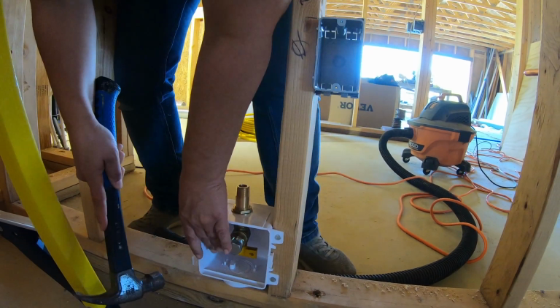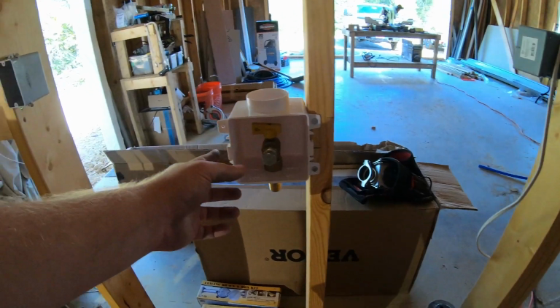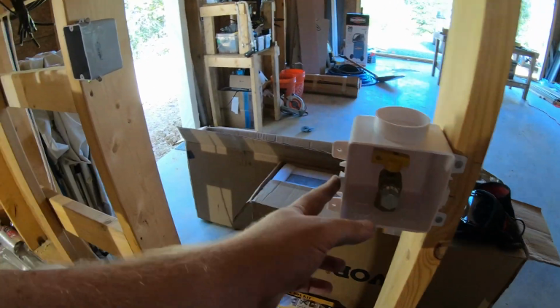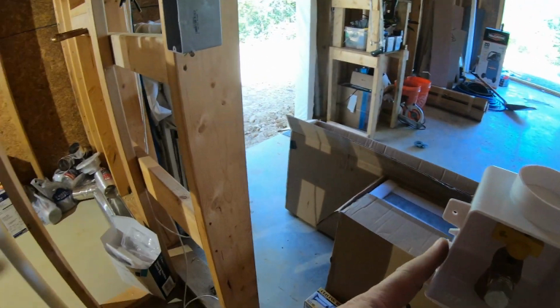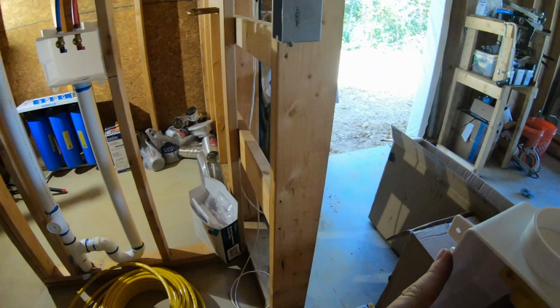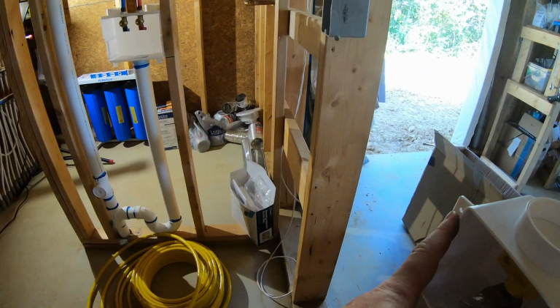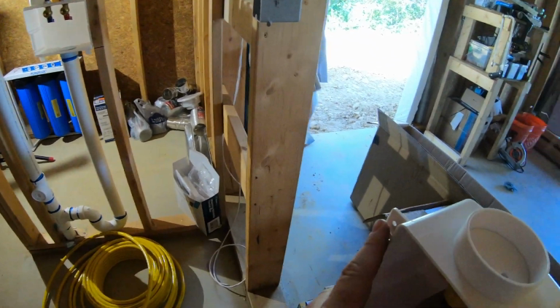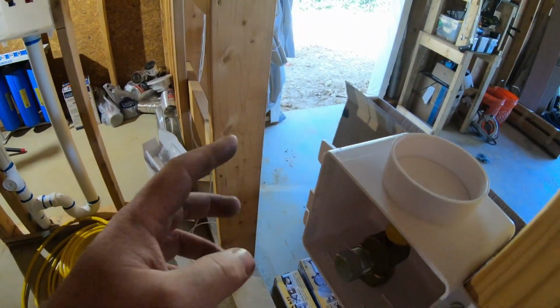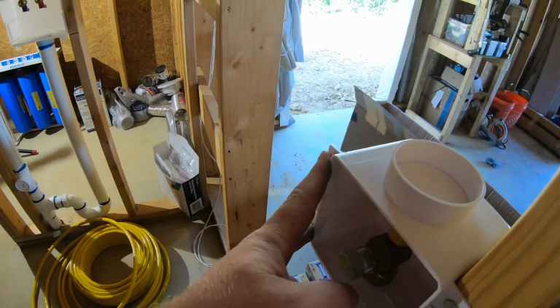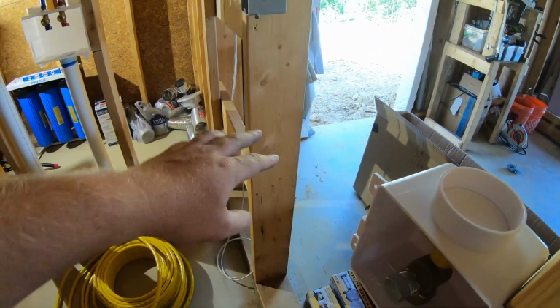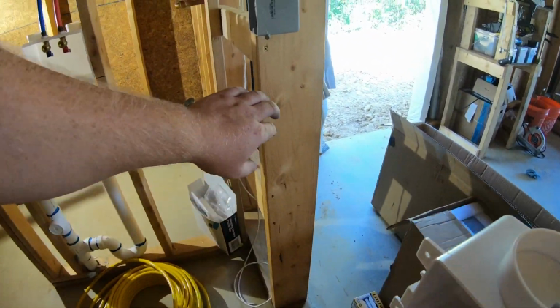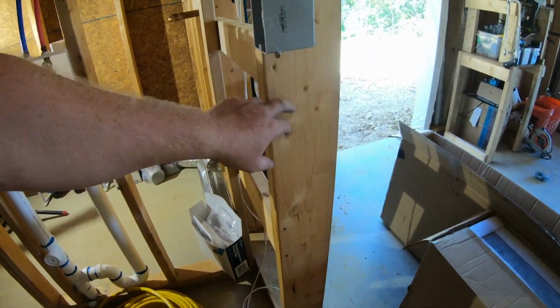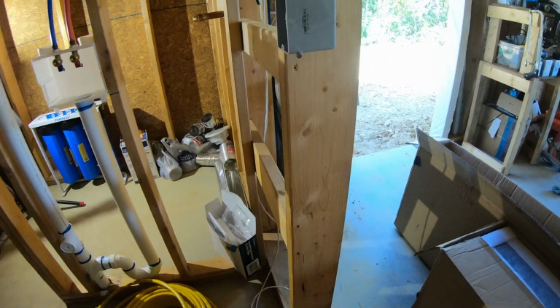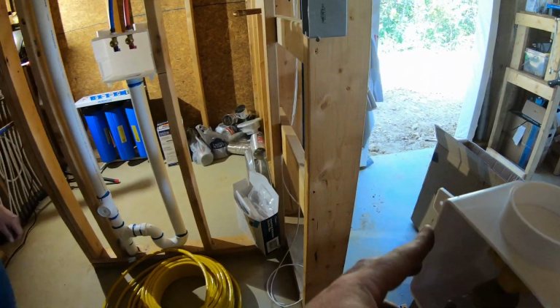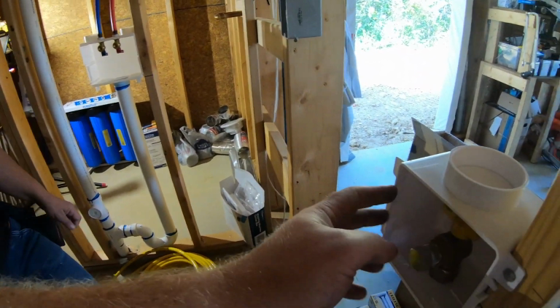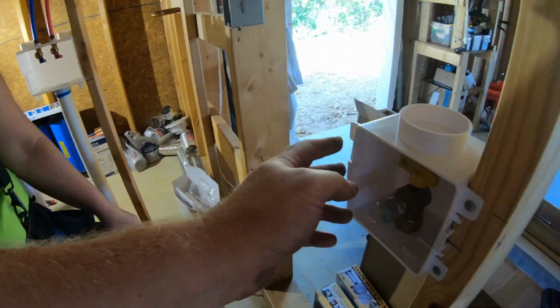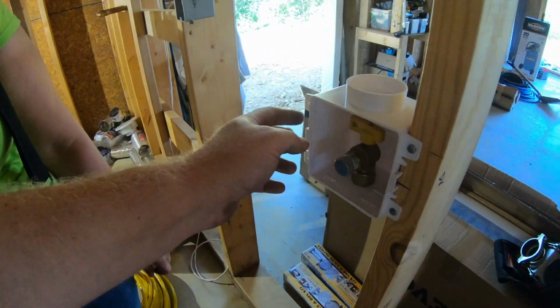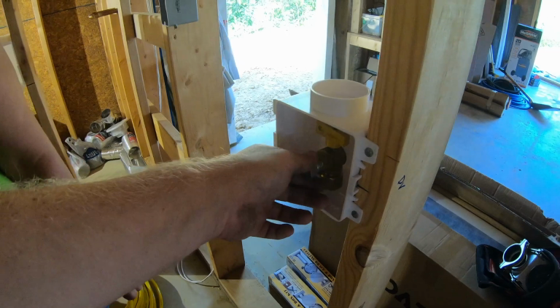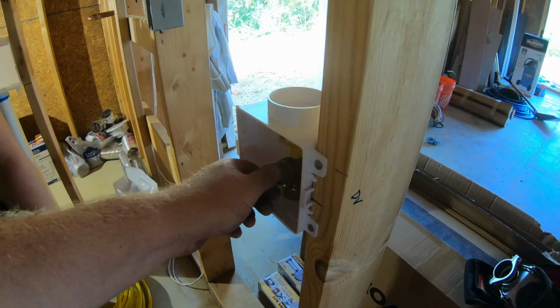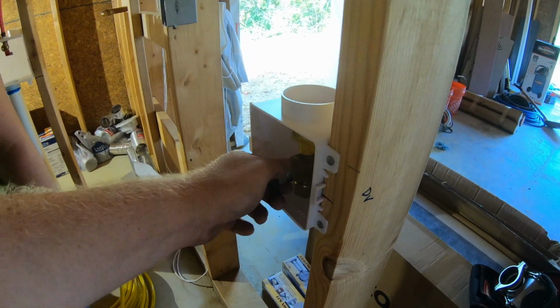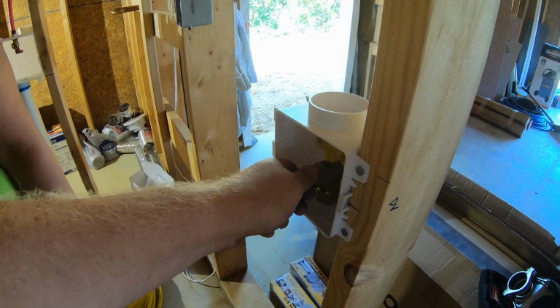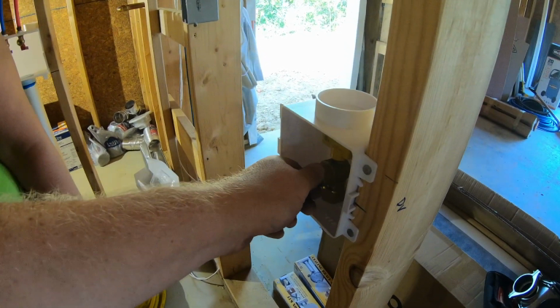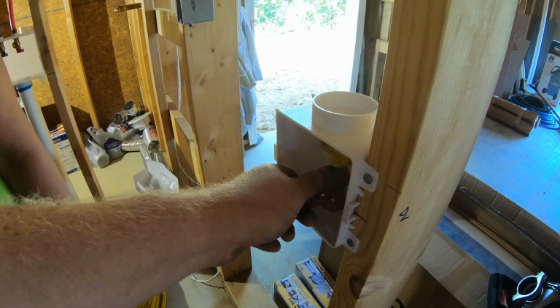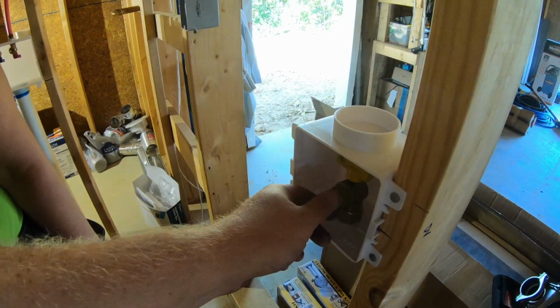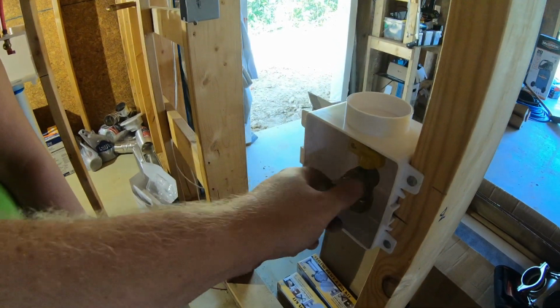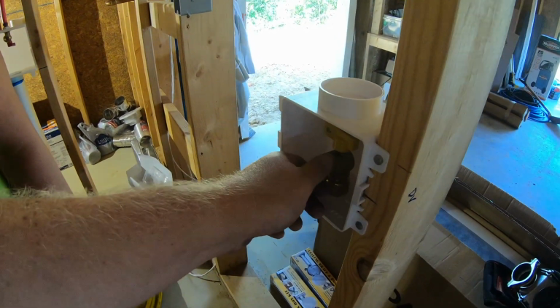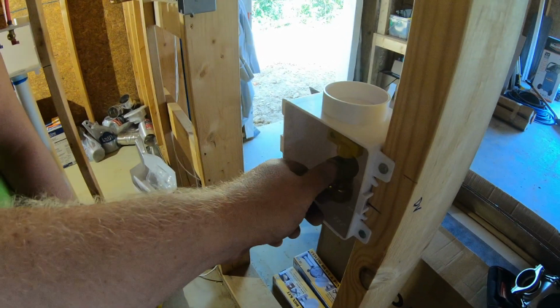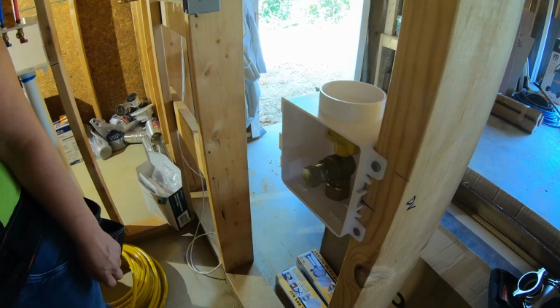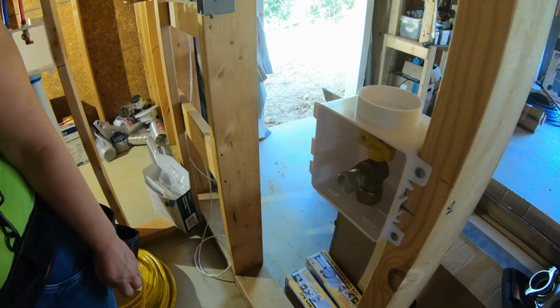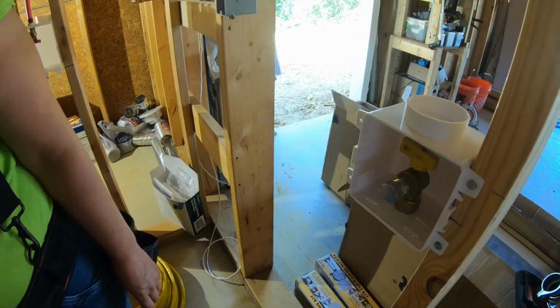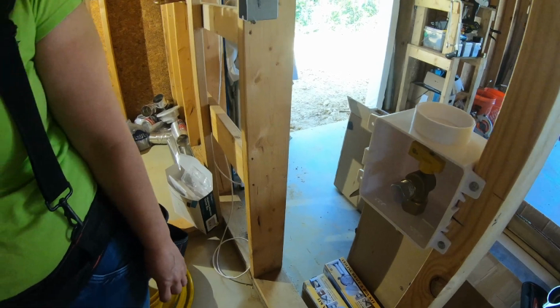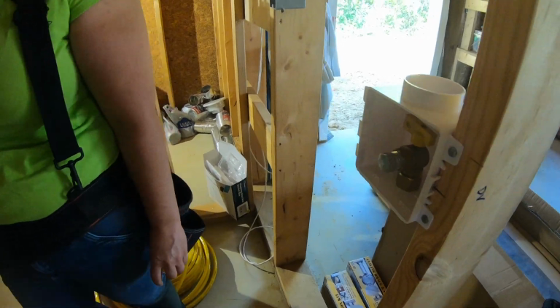I wouldn't mind putting a support to go from here to this set over here, because that is kind of wobbling. If somebody's got a wrench or something on the box, it'll tighten it up when they're trying to tighten up the gas fitting.